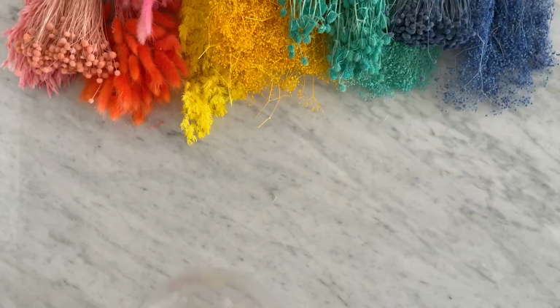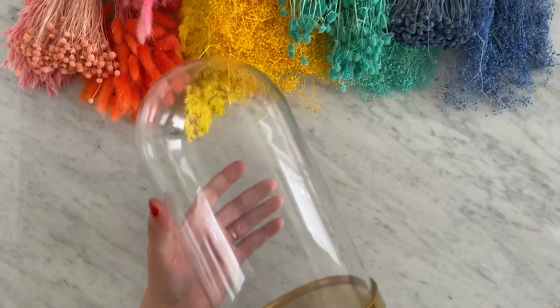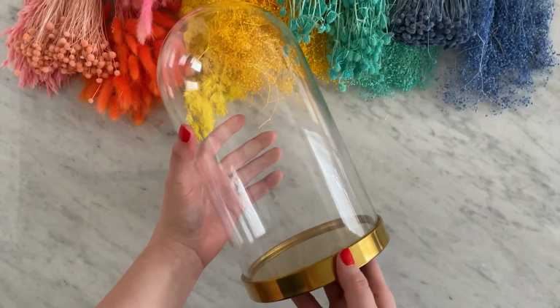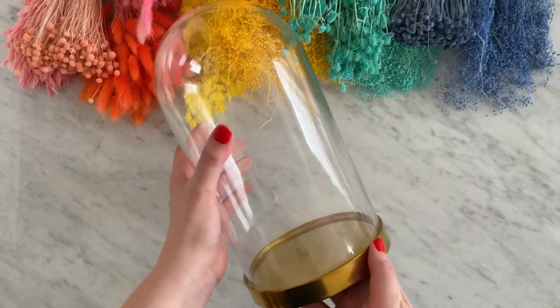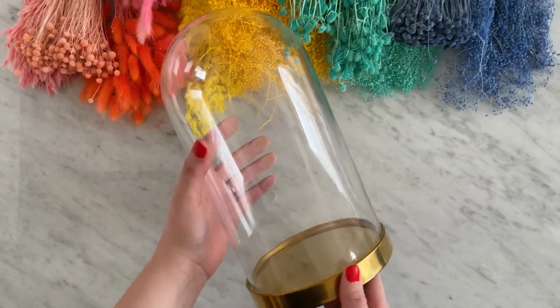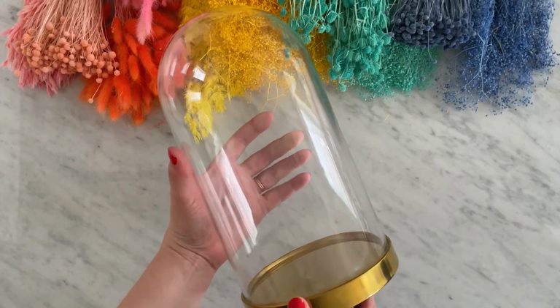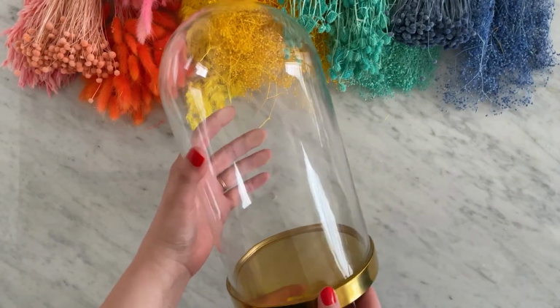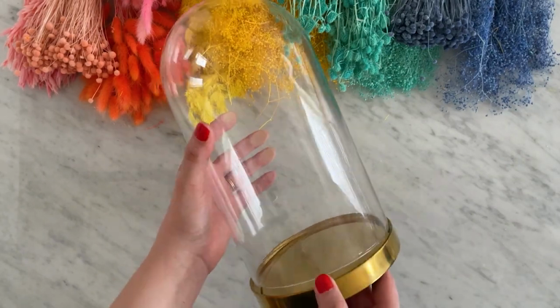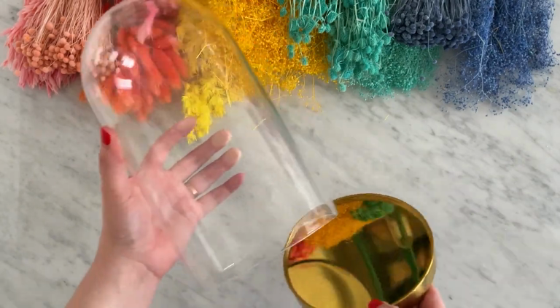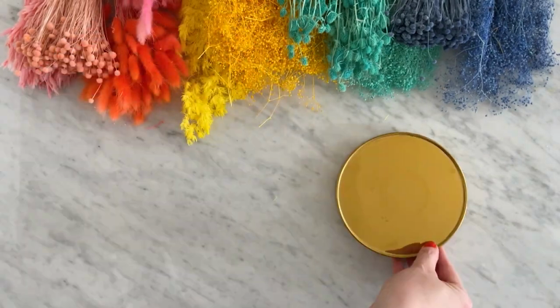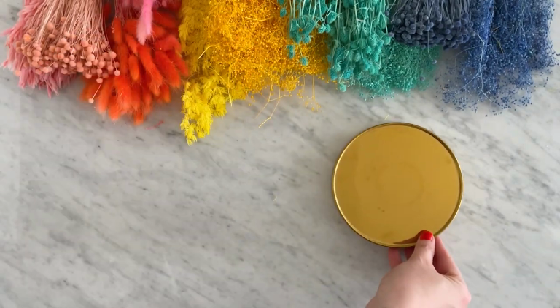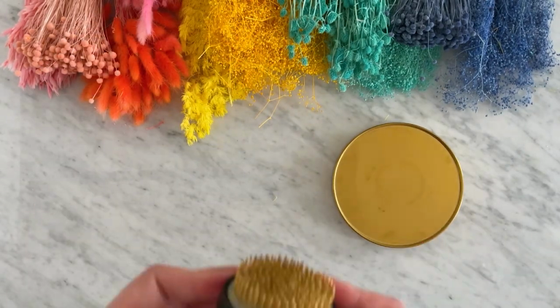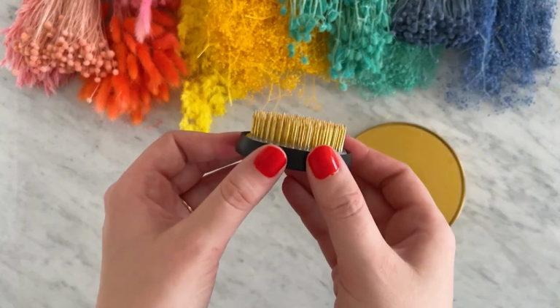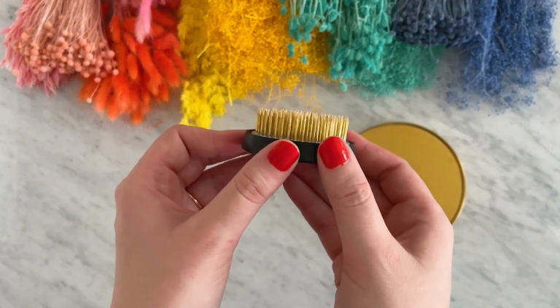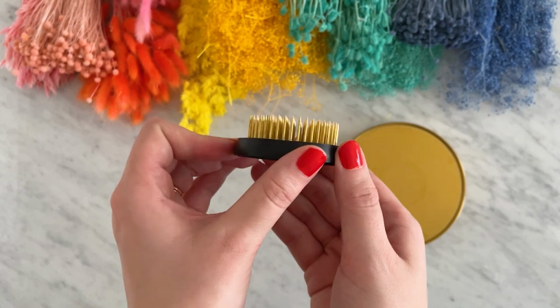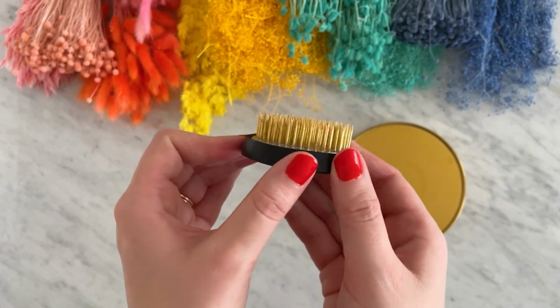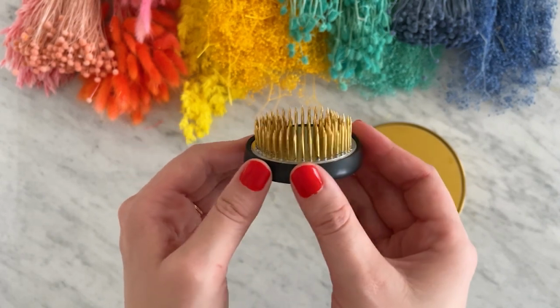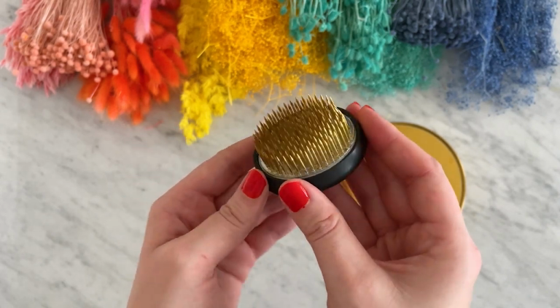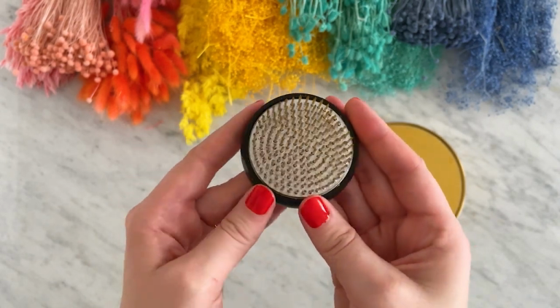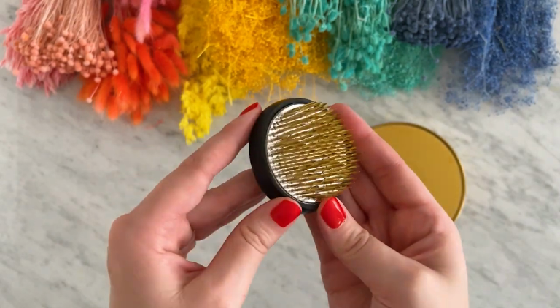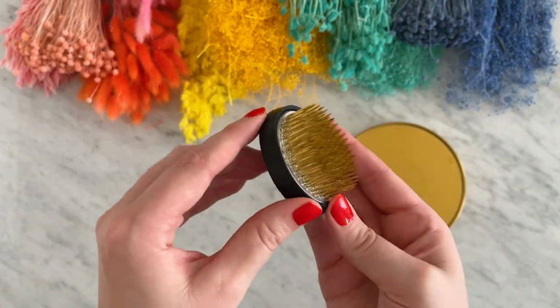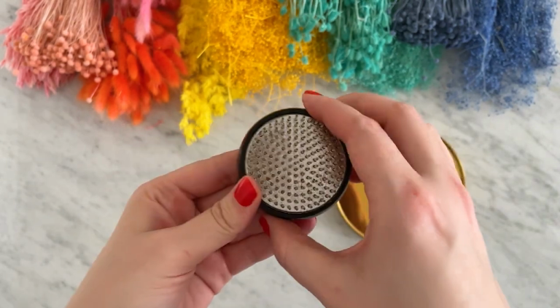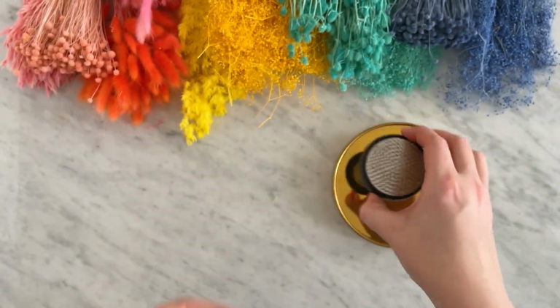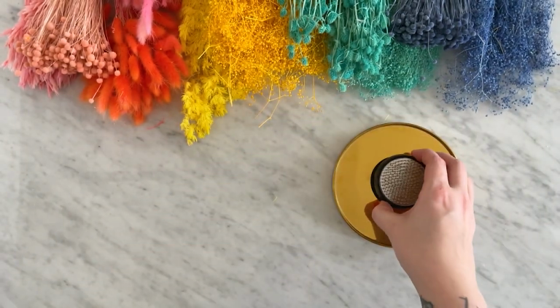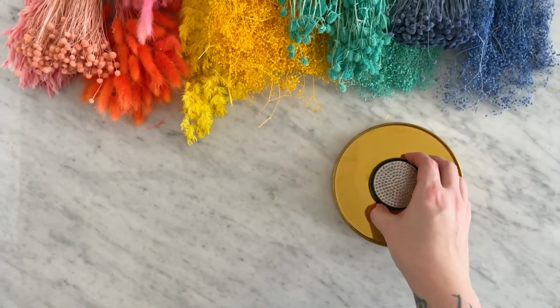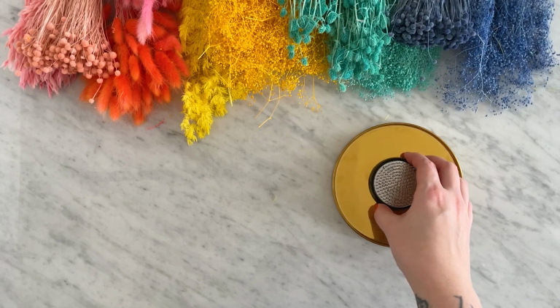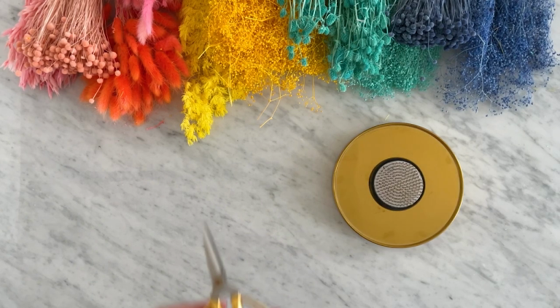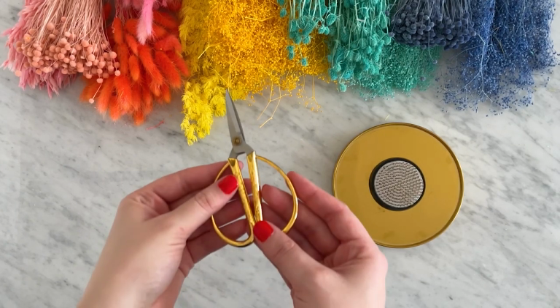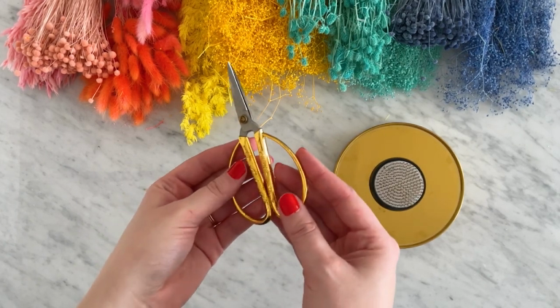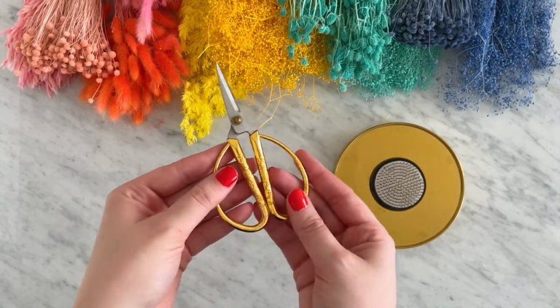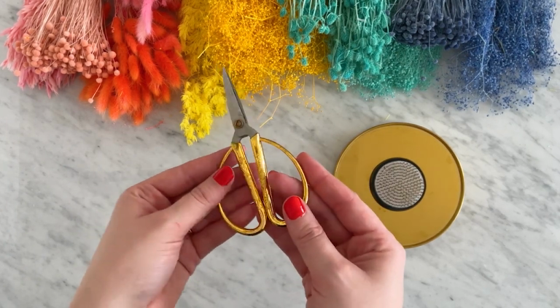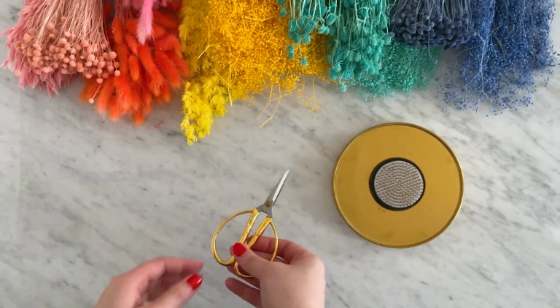You'll need a glass cloche — I found mine at Ikea, but you can also check Michaels or Amazon. You'll also need a metal frog pin. If you've never worked with a frog pin before, they are extra sharp, so please be careful. Scissors are also handy, and any basic pair will work.